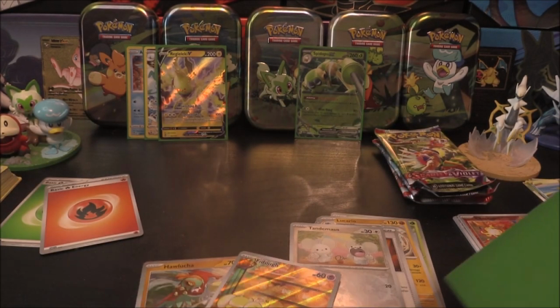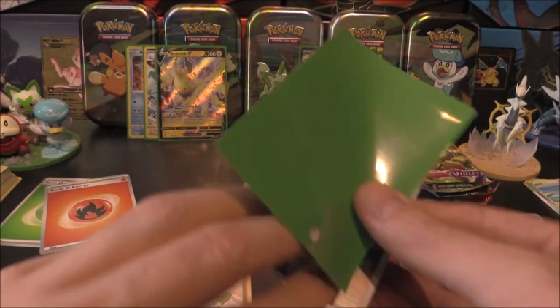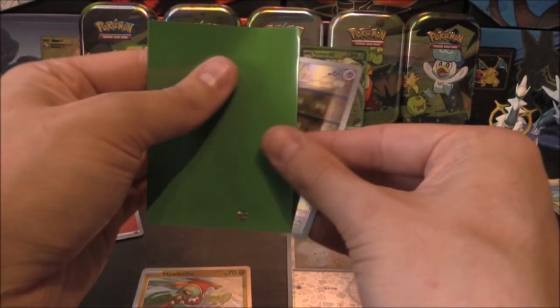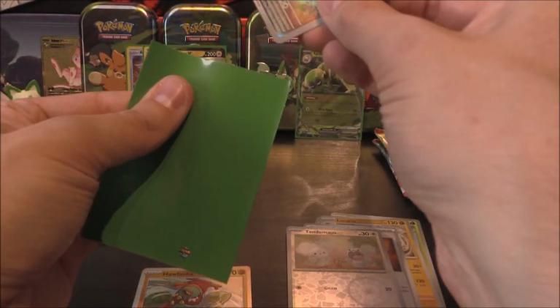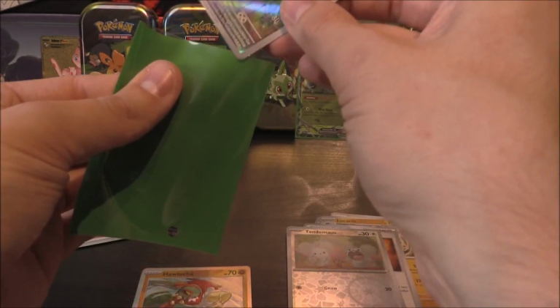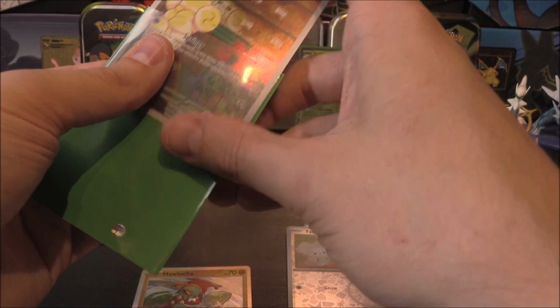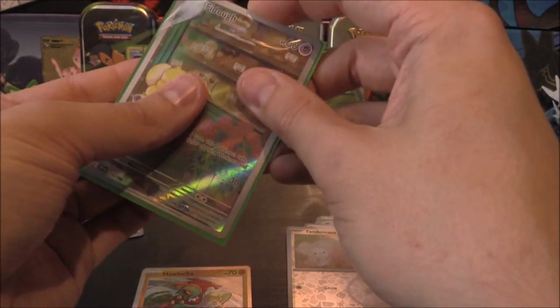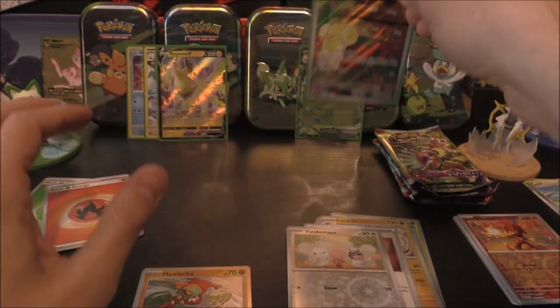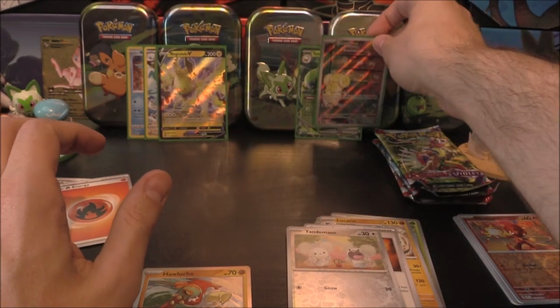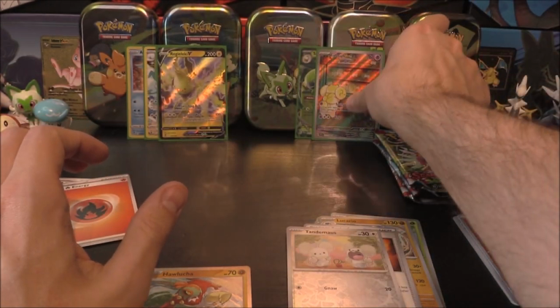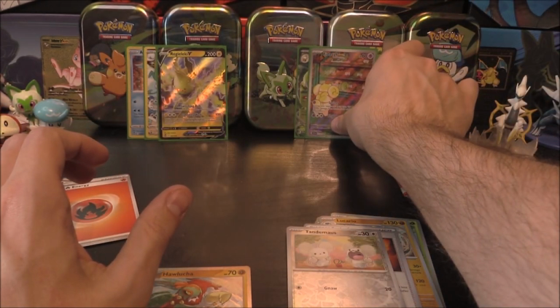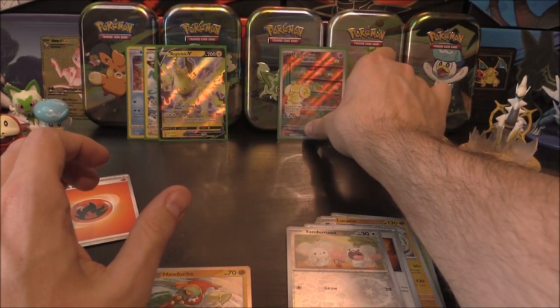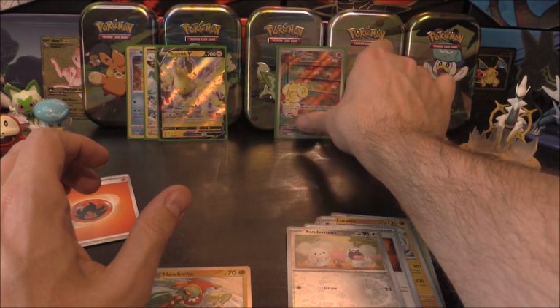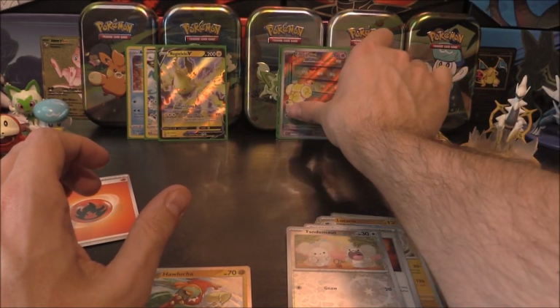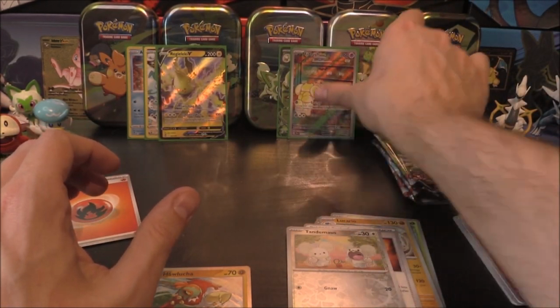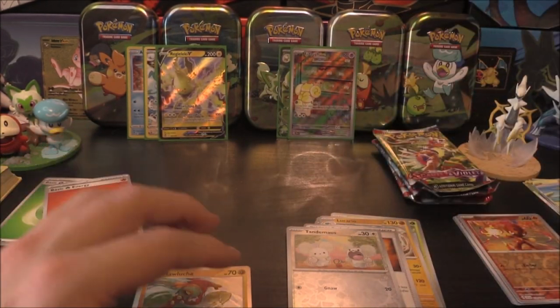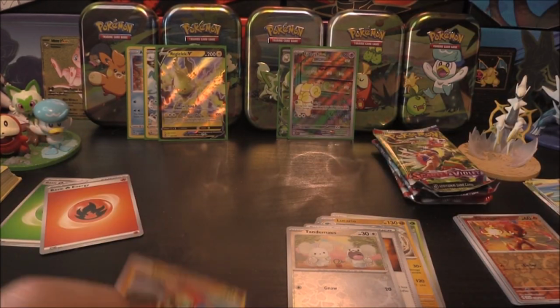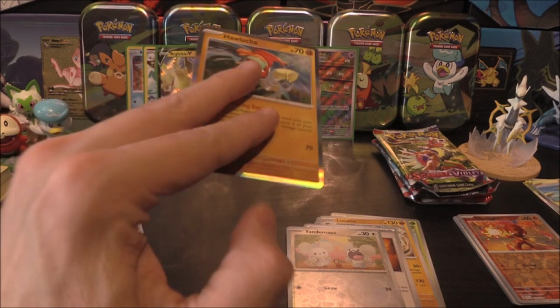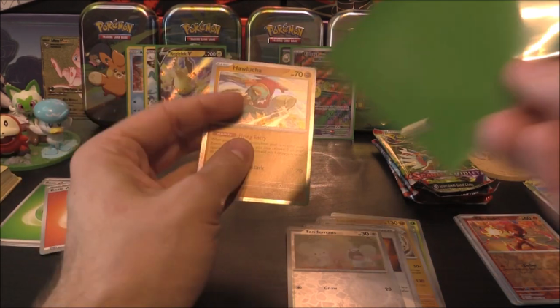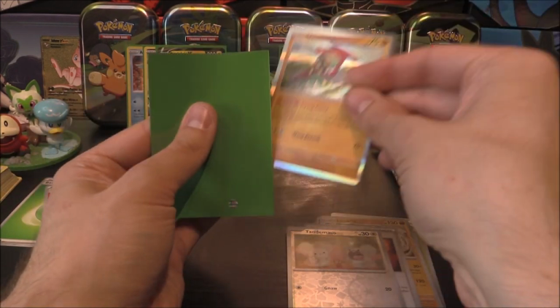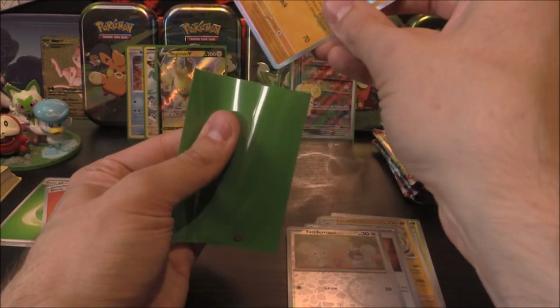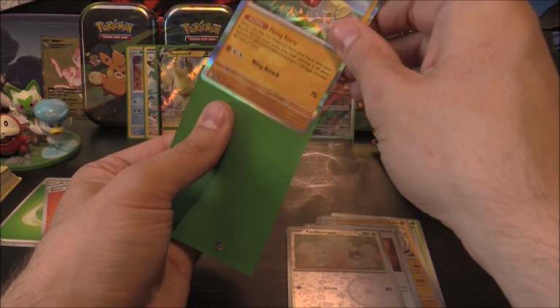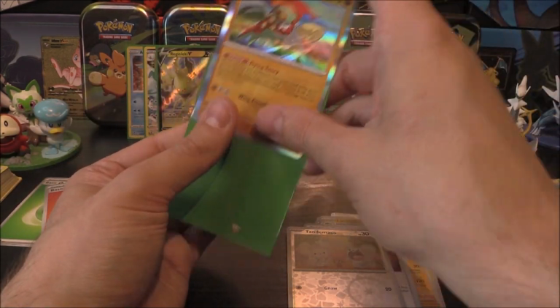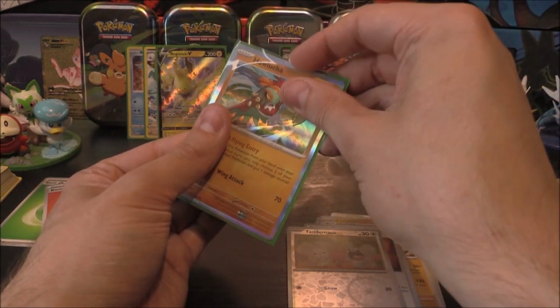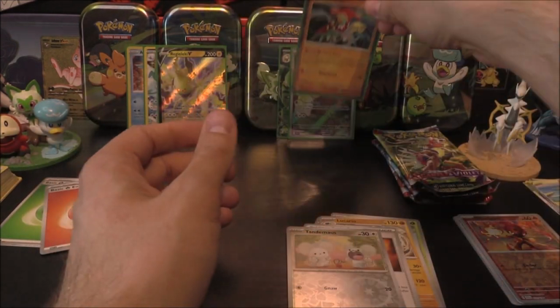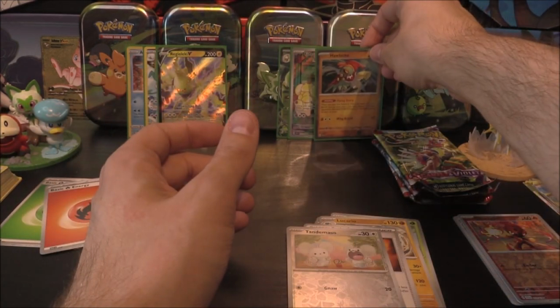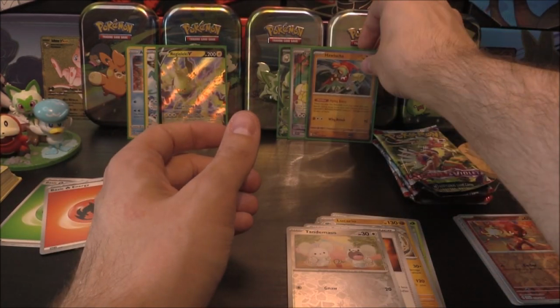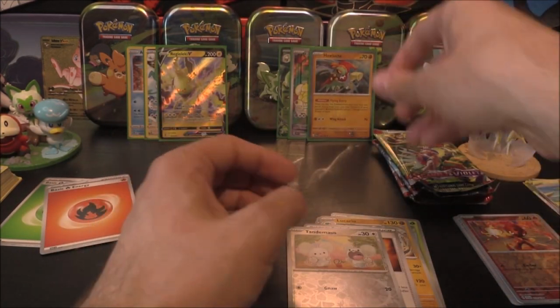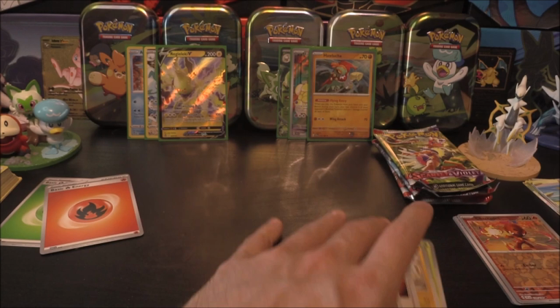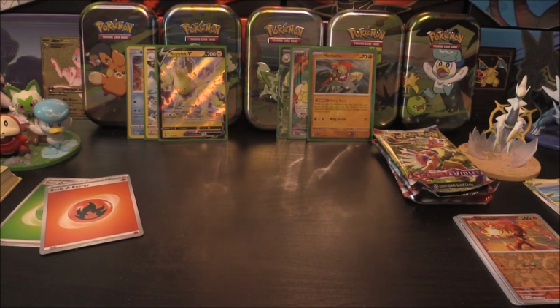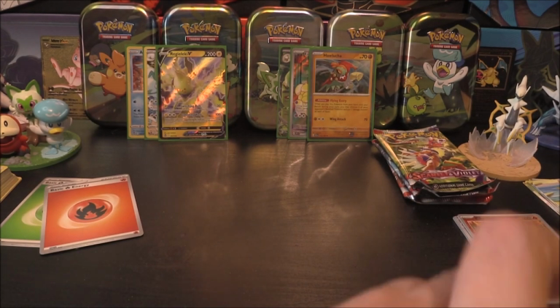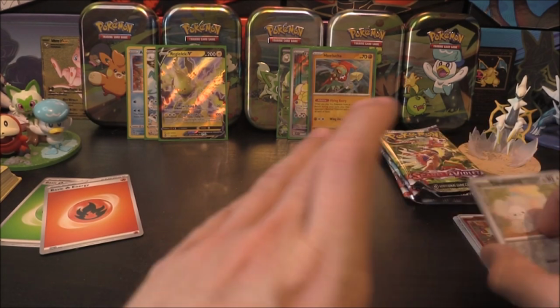Let's get some sleeves on that. Right side is looking very promising already — we've got an Illustration Rare, we've got a holo, we've got an EX. Things are looking pretty good so far.